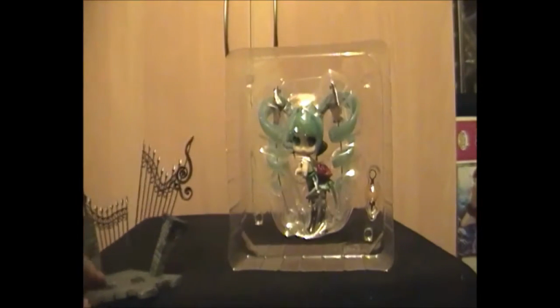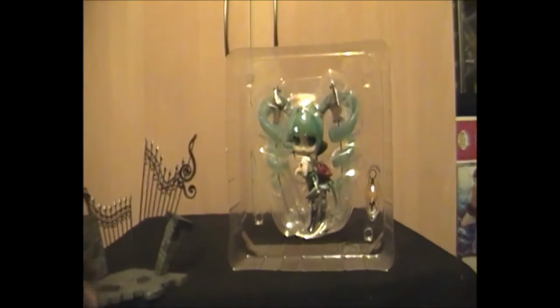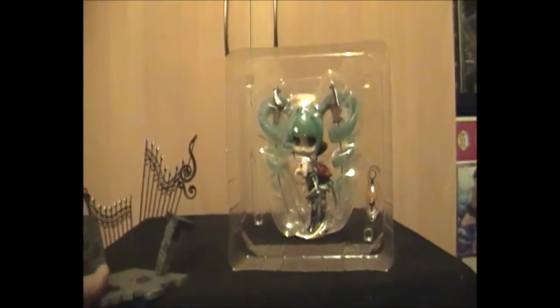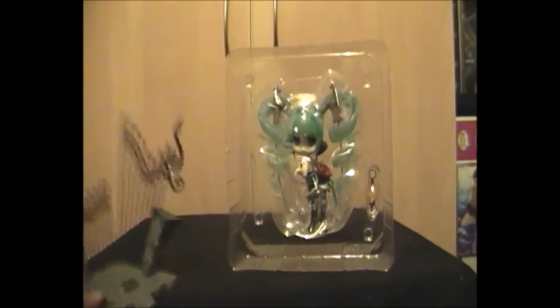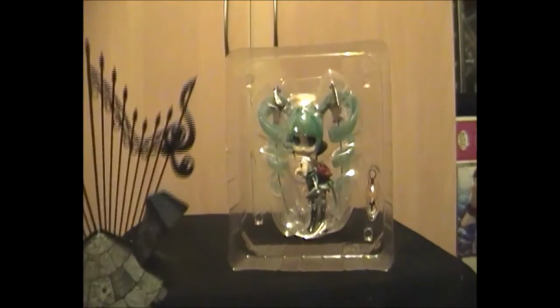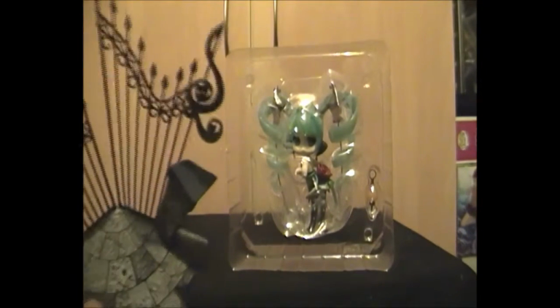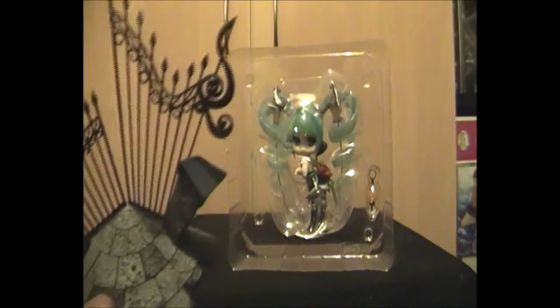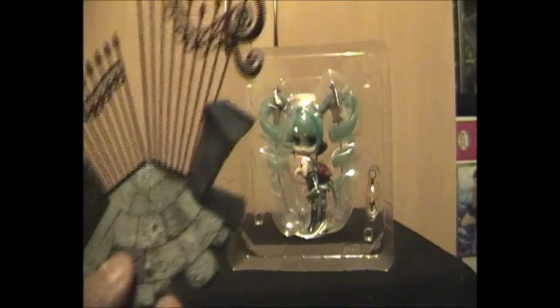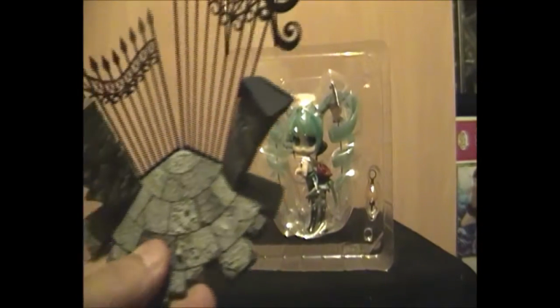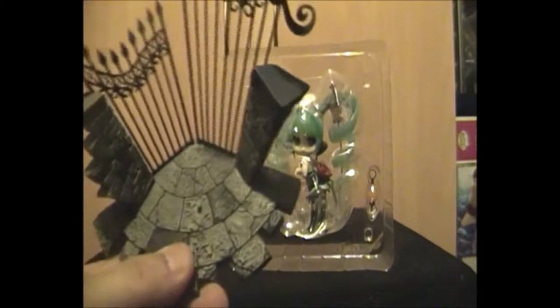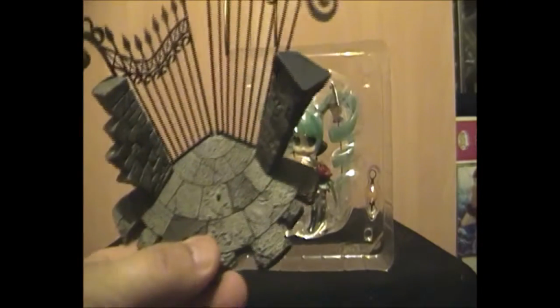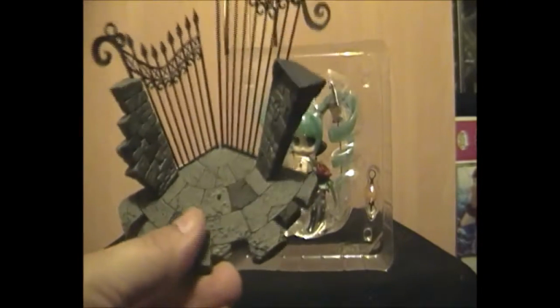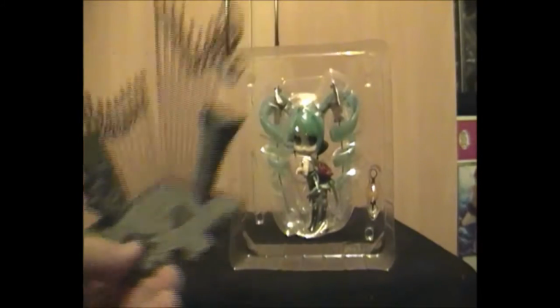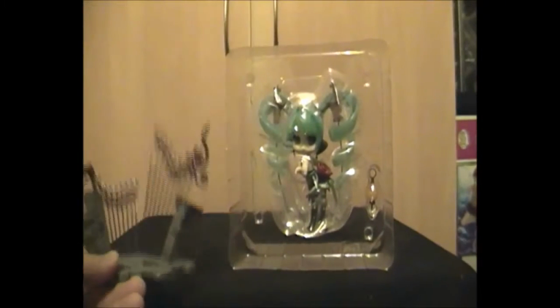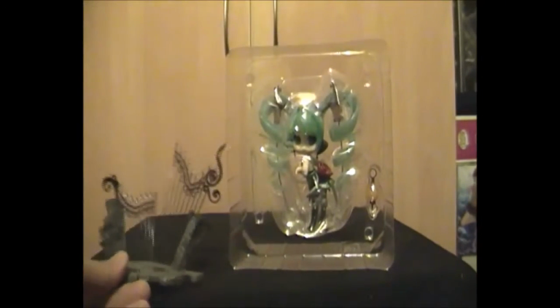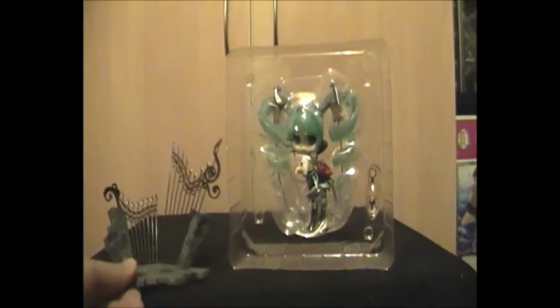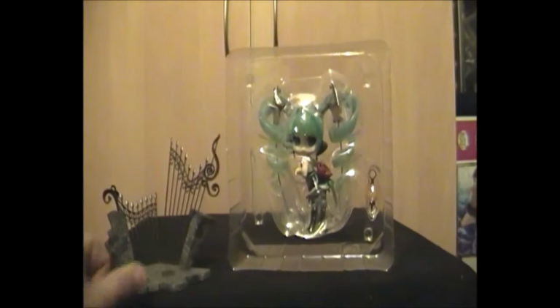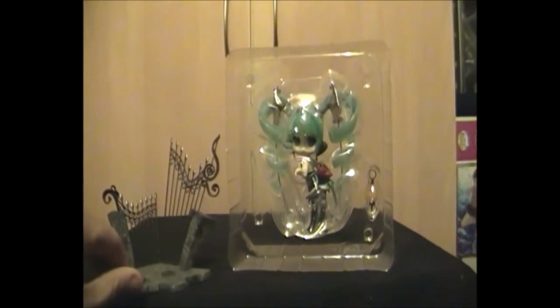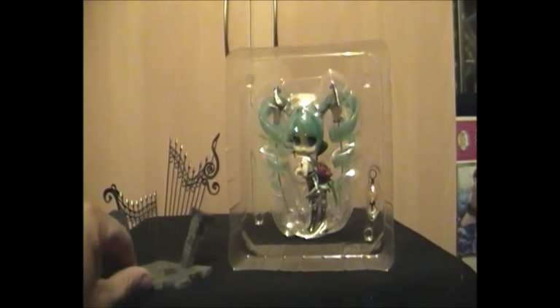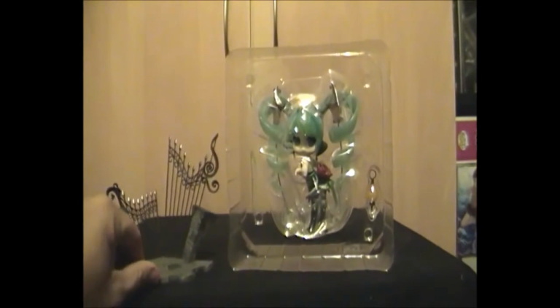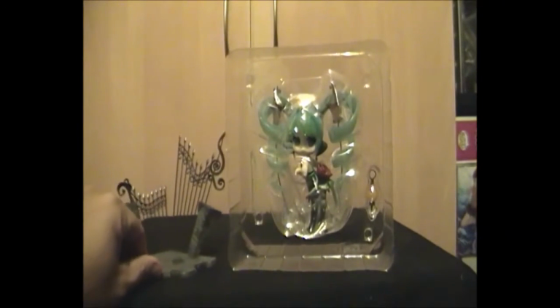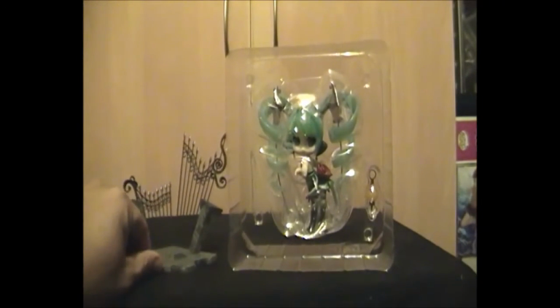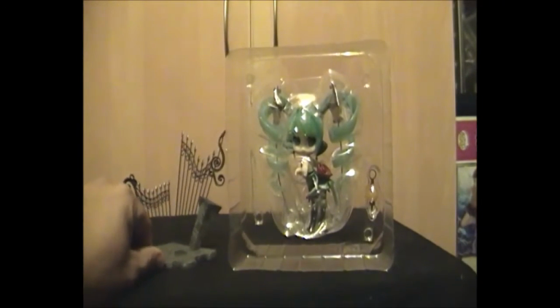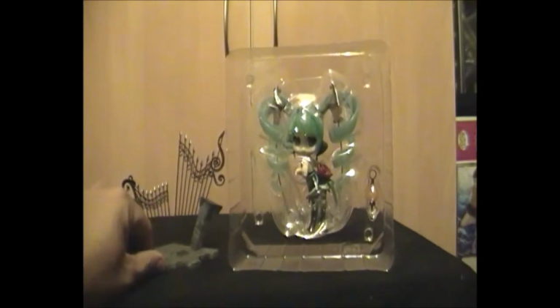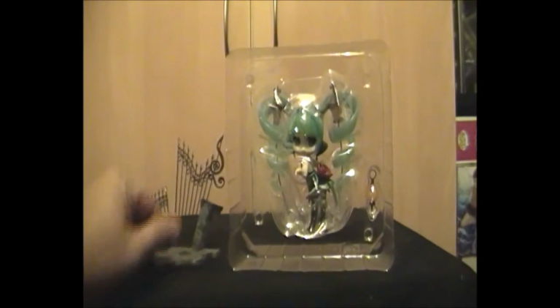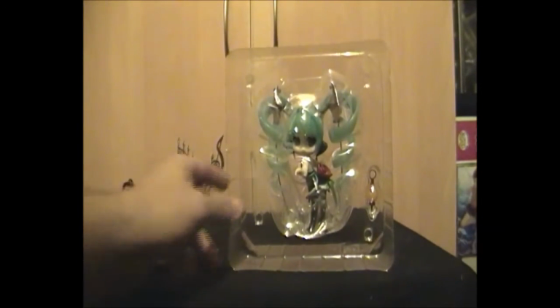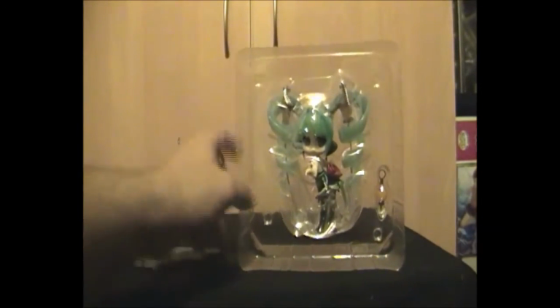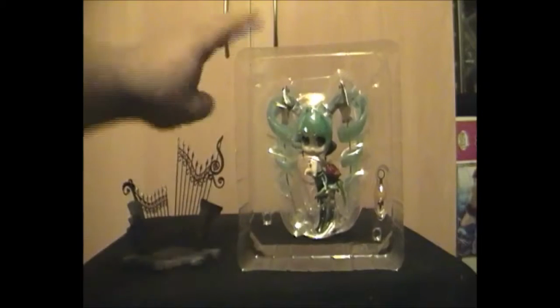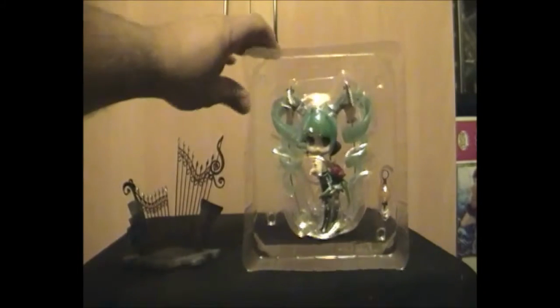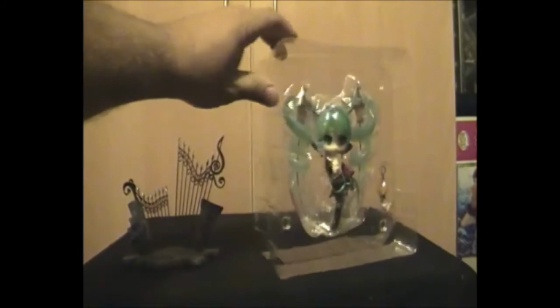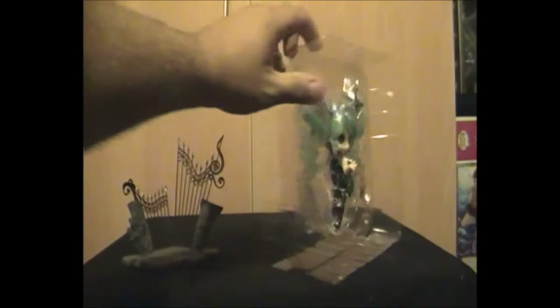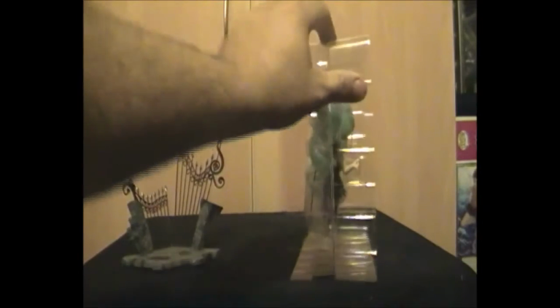It has the pegs for Miku's feet — there we go. That's the stand. Now let's get Miku out.